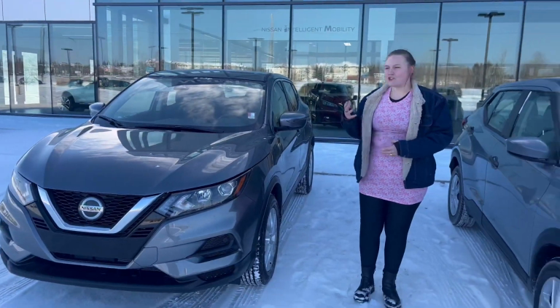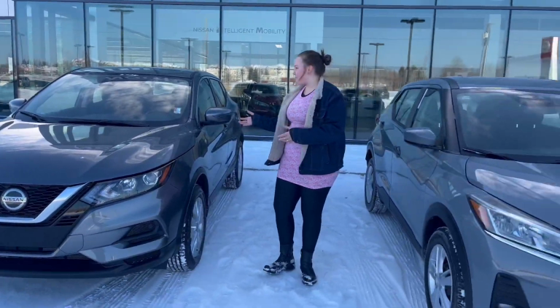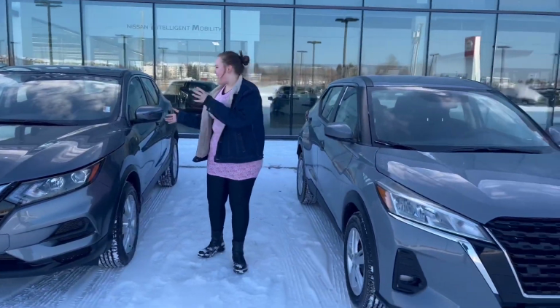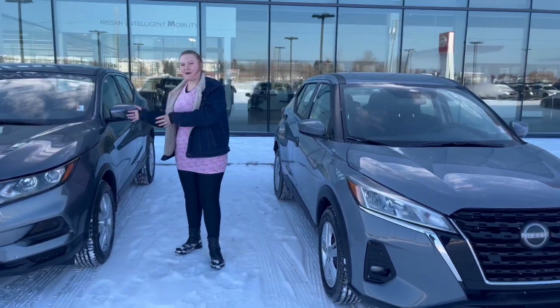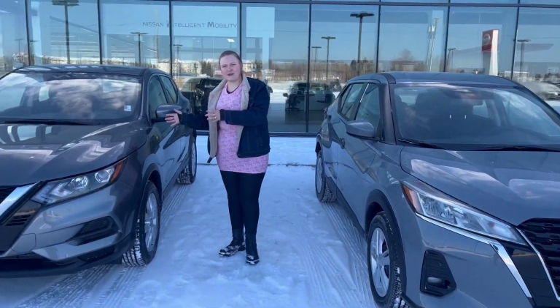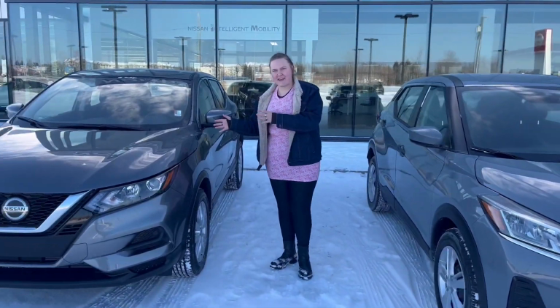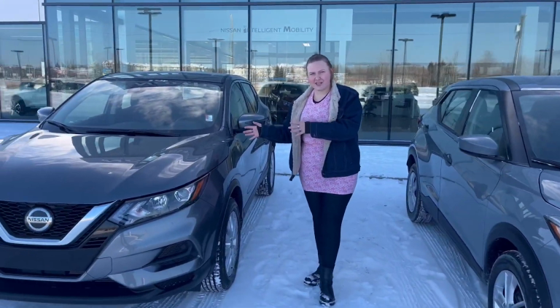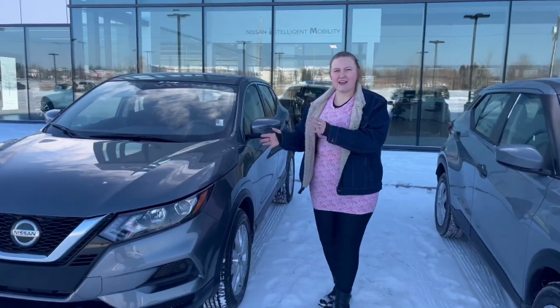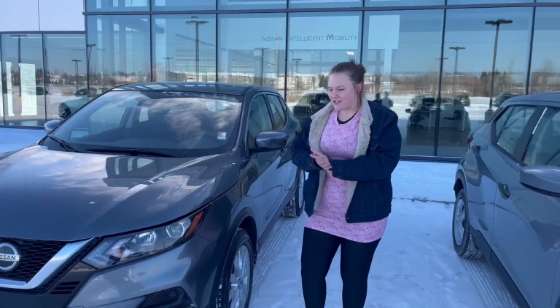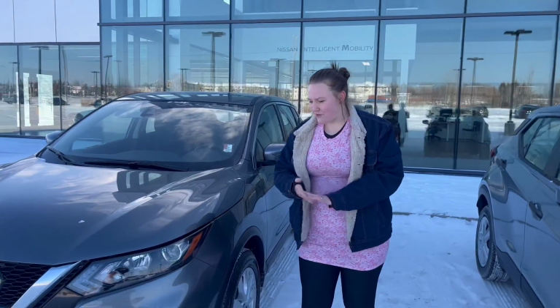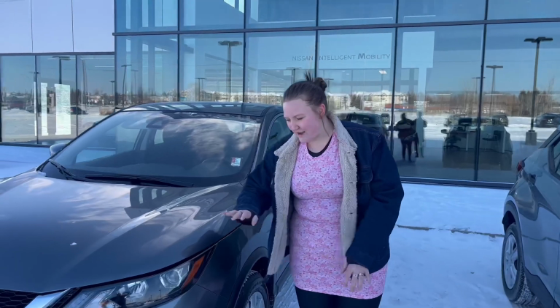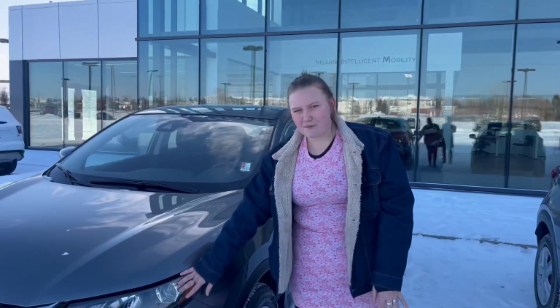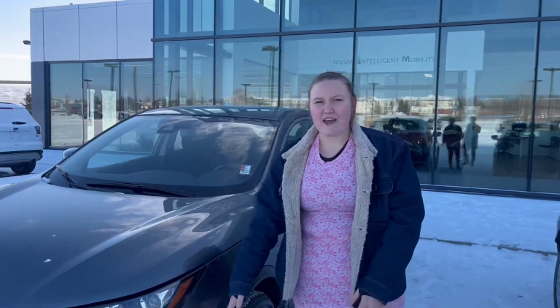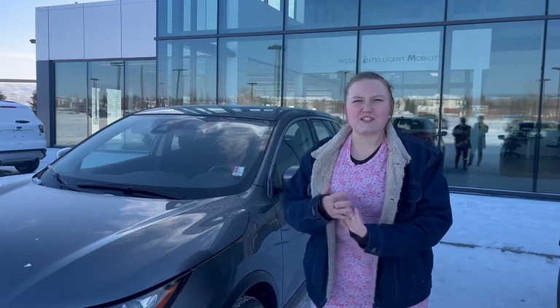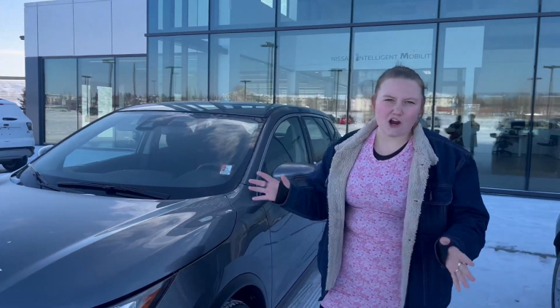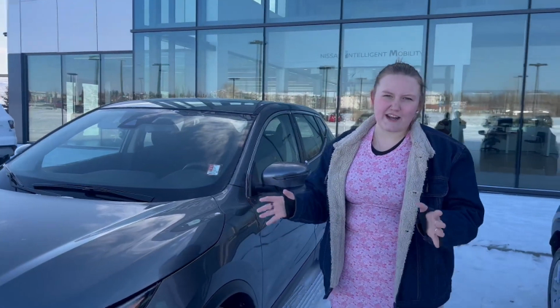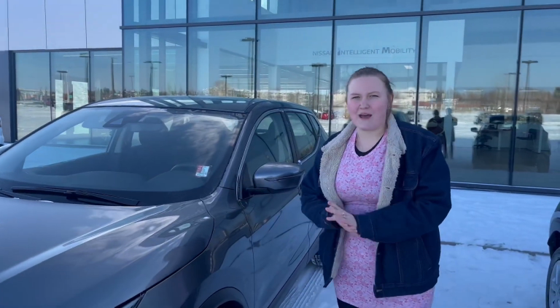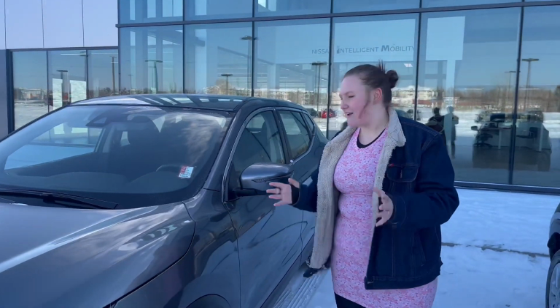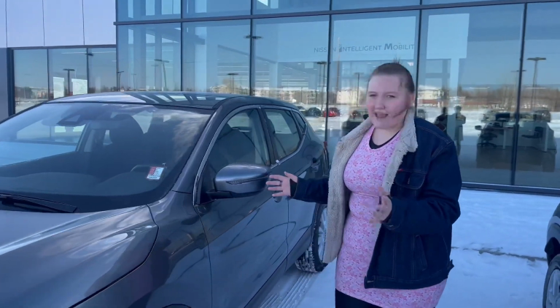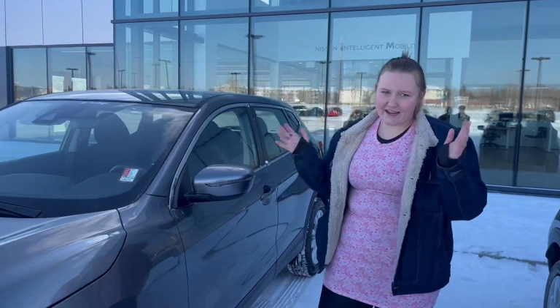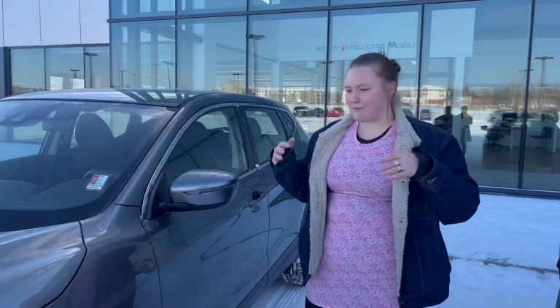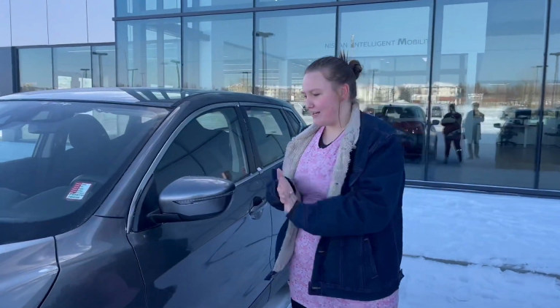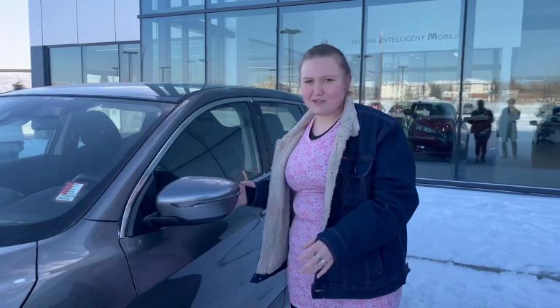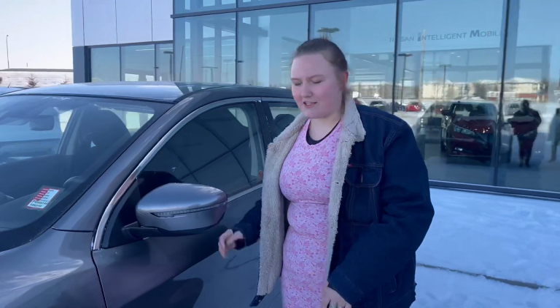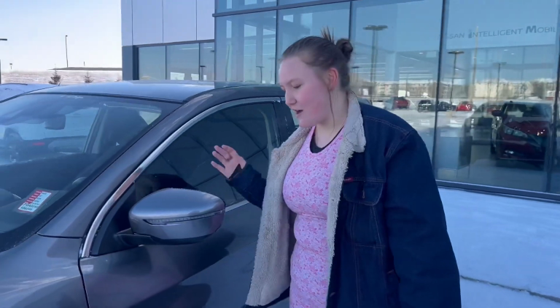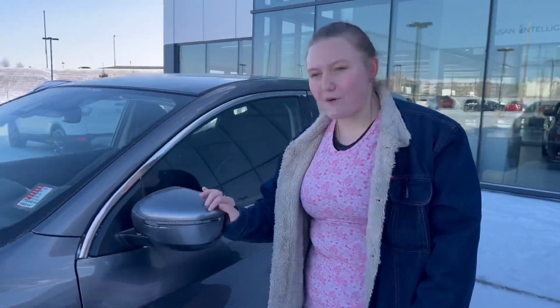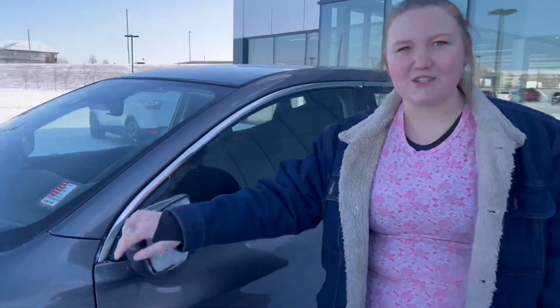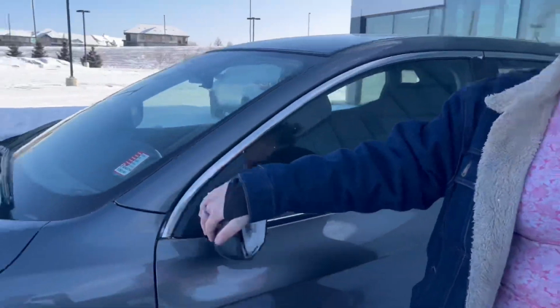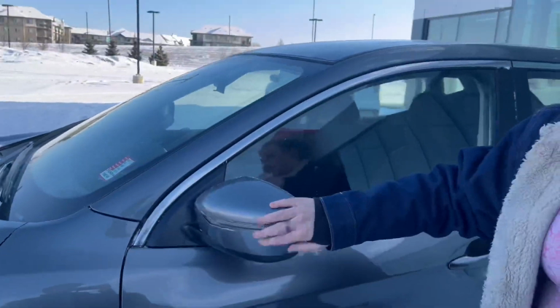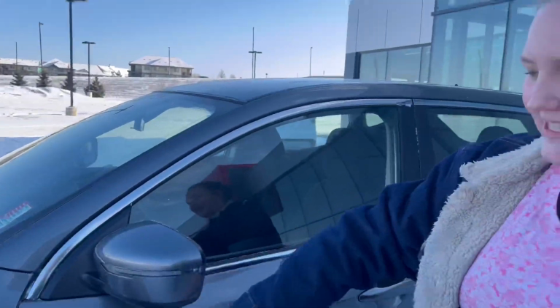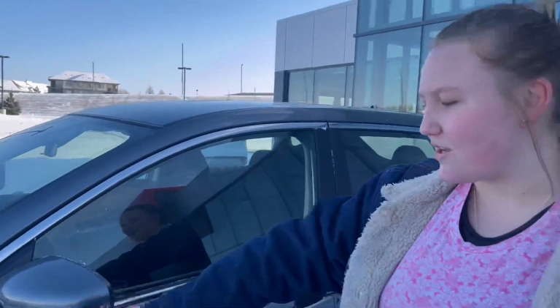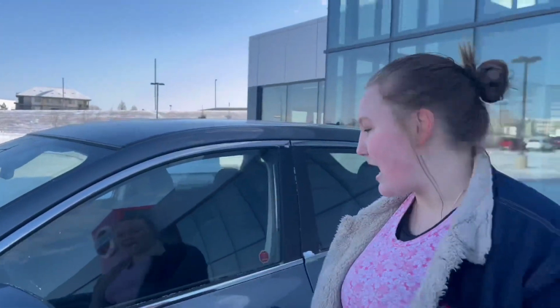To my right, I have the 2023 Kicks. These have shatterproof headlights for harsh Canadian weather — I hate it, everybody does, but we also live here. Breakaway mirrors, of course, with the LEDs on the side.